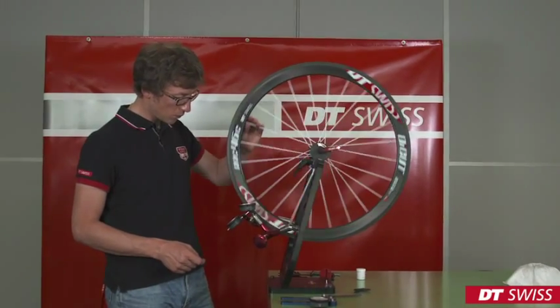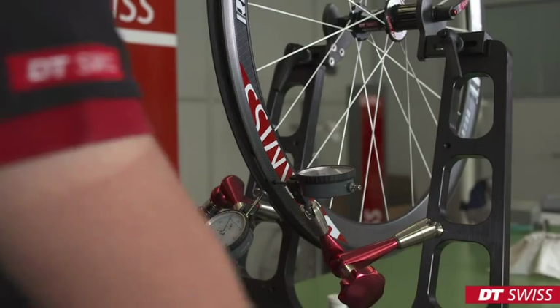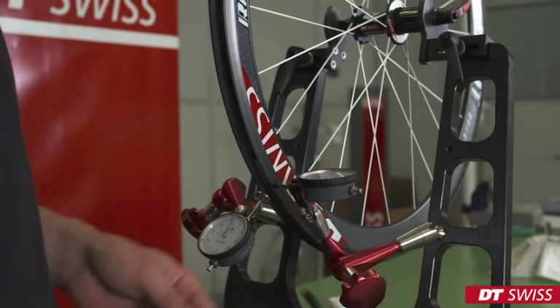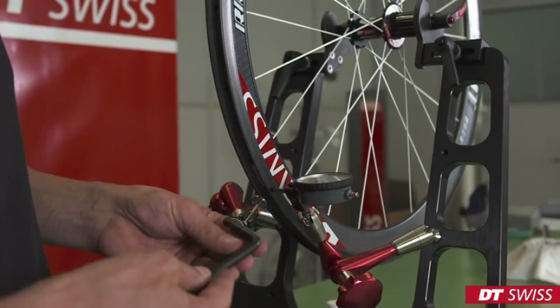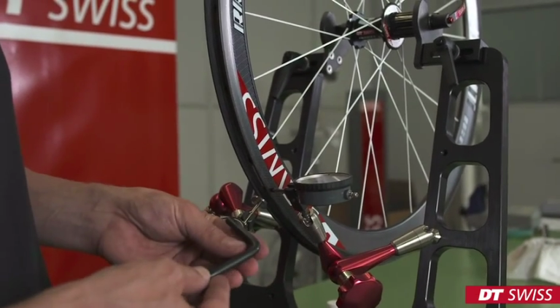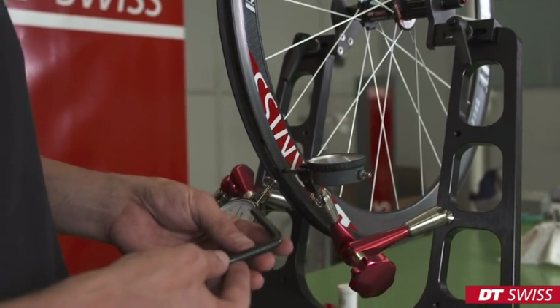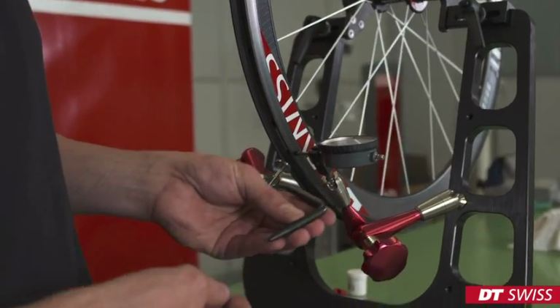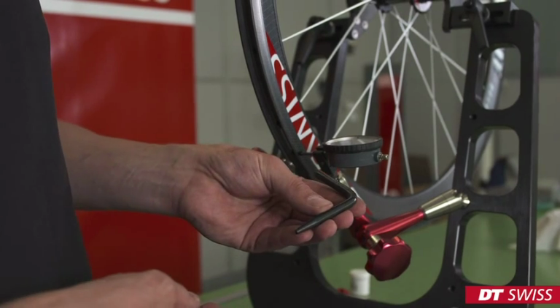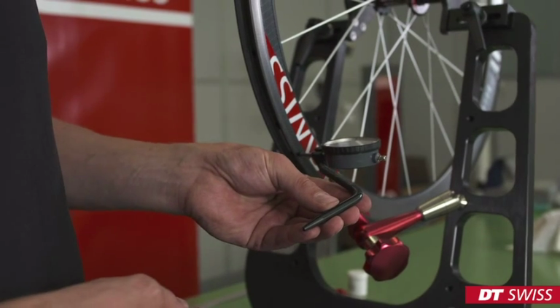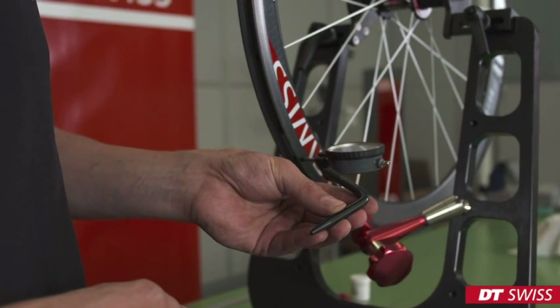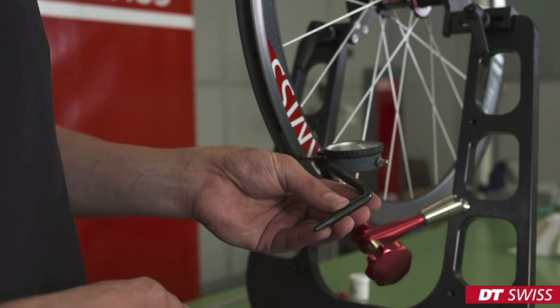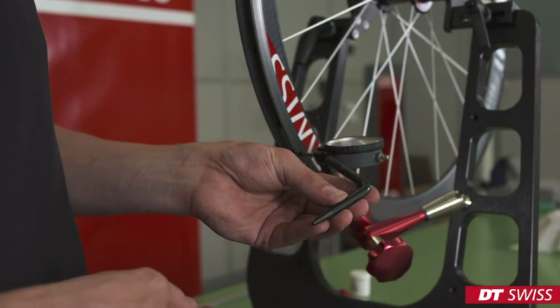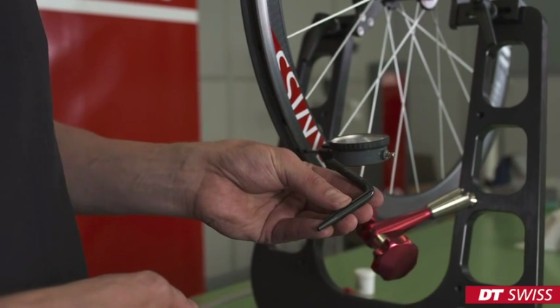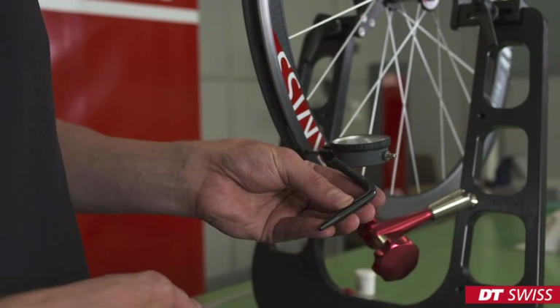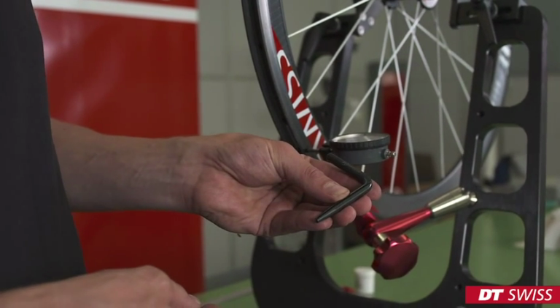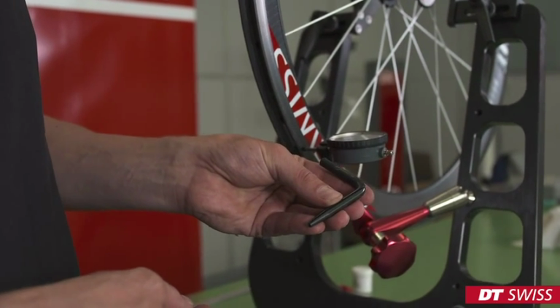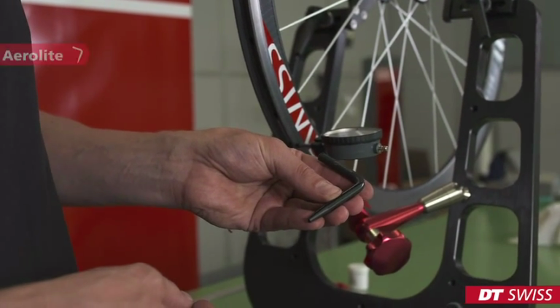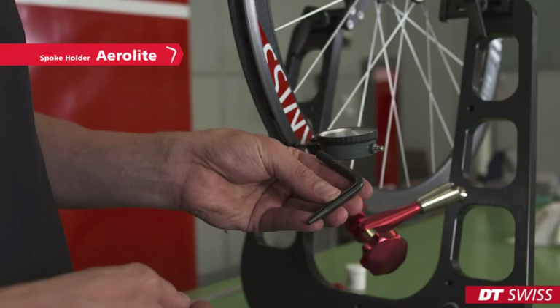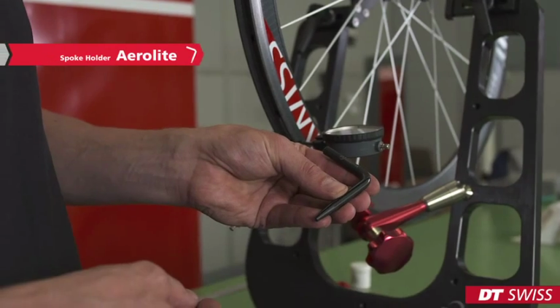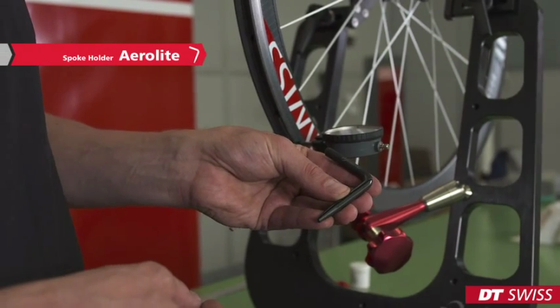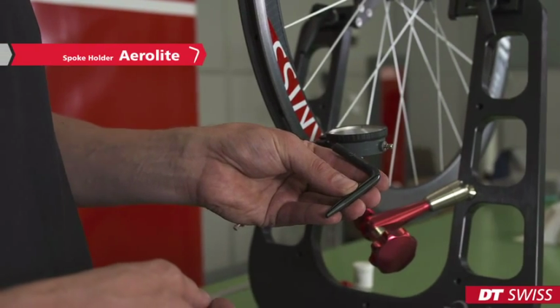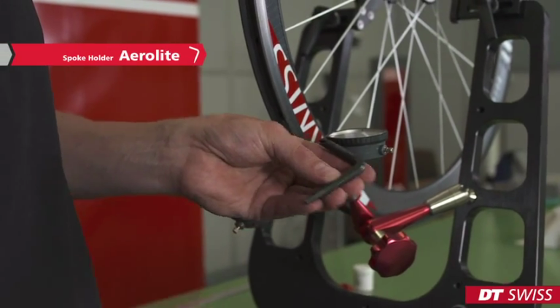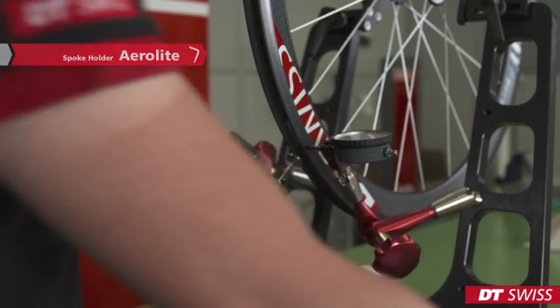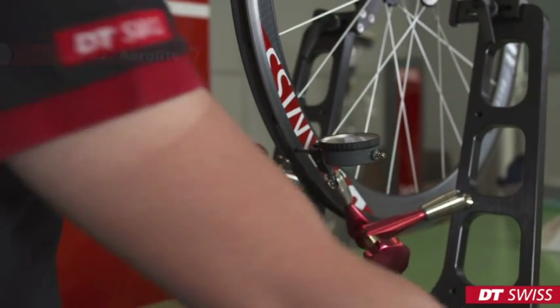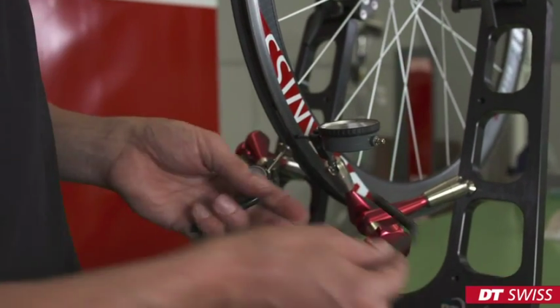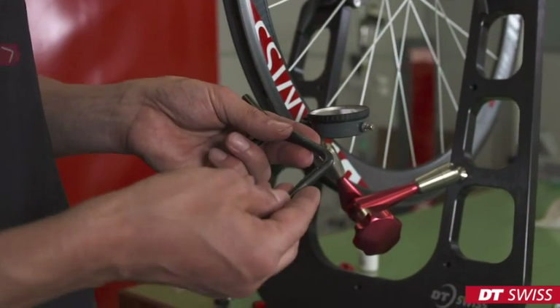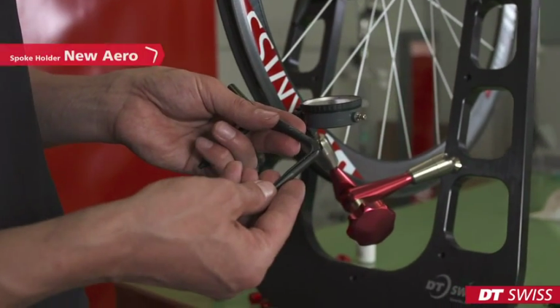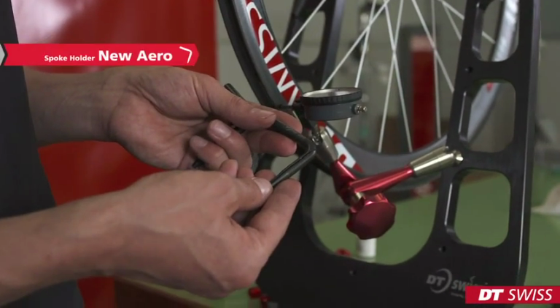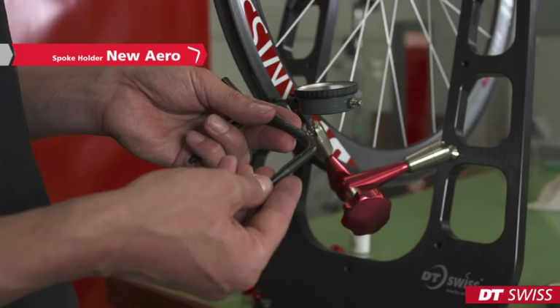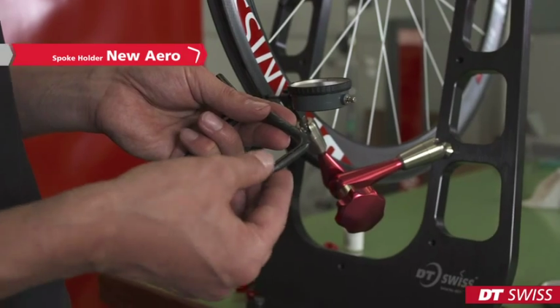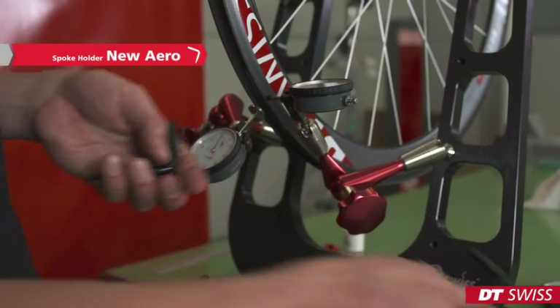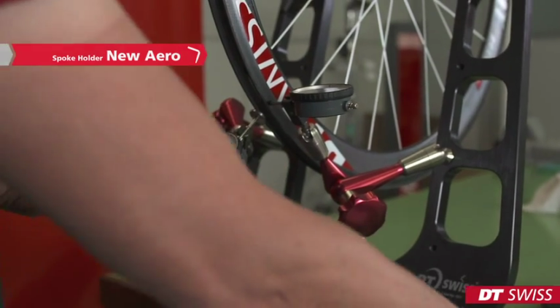In order to carry out simple spoke-truing work, we have to use the spoke holders. In this case, the spoke holder for aerolight spokes and the spoke holder for new aerospokes.